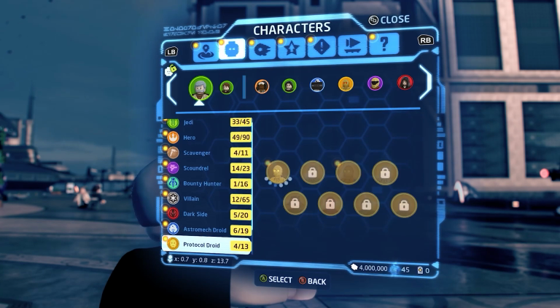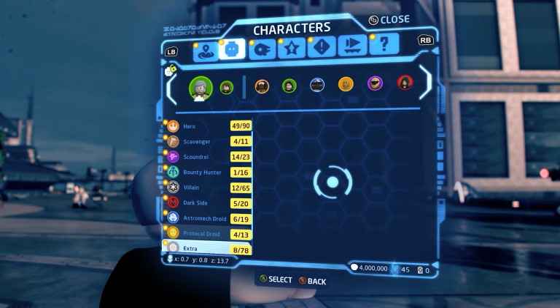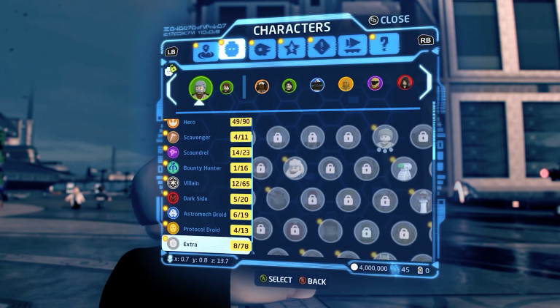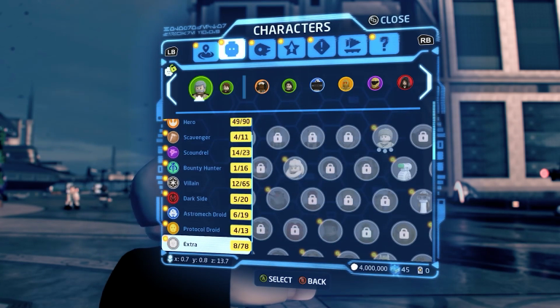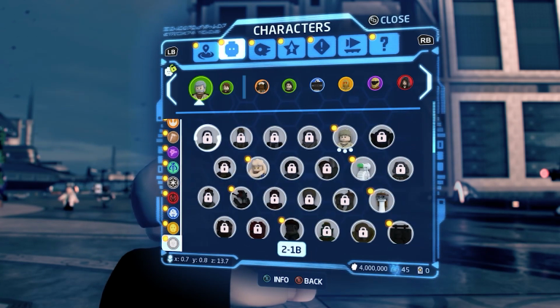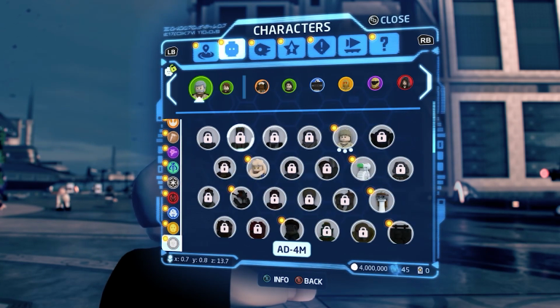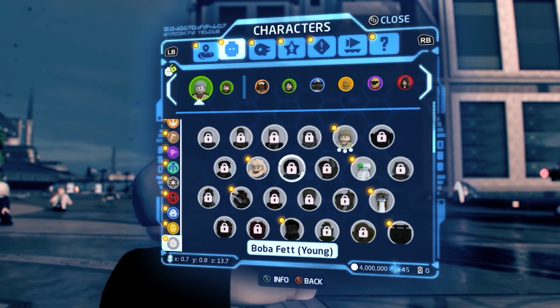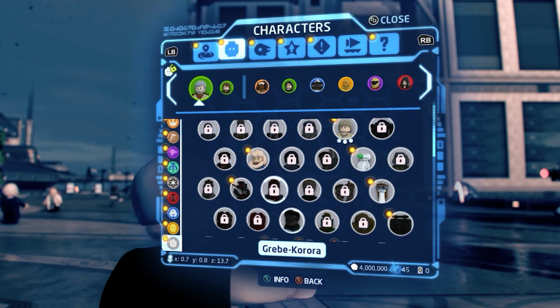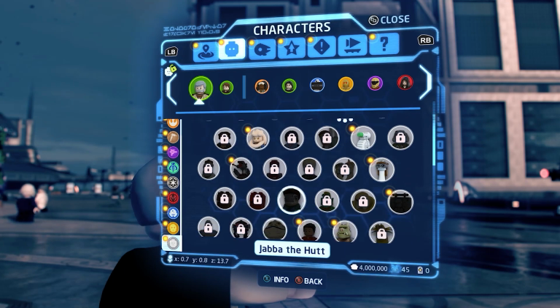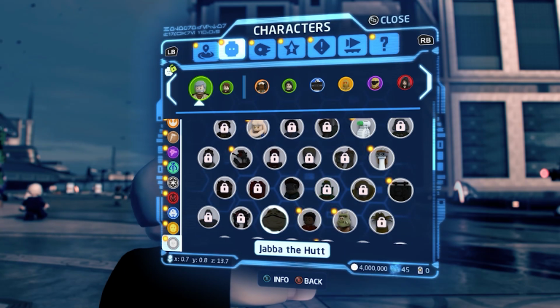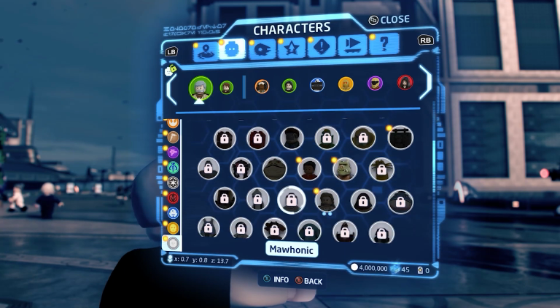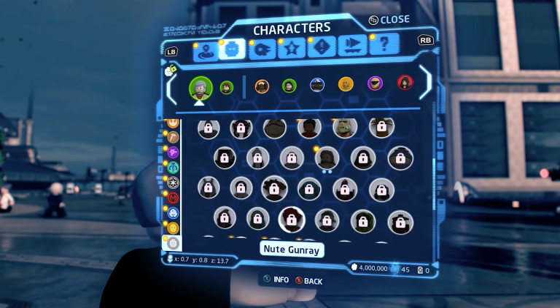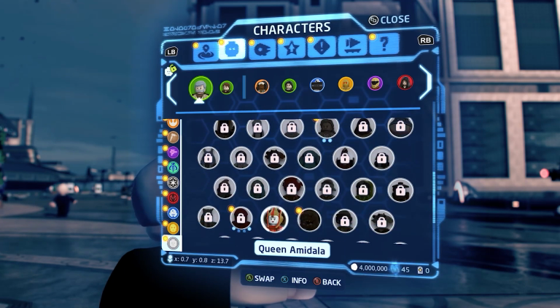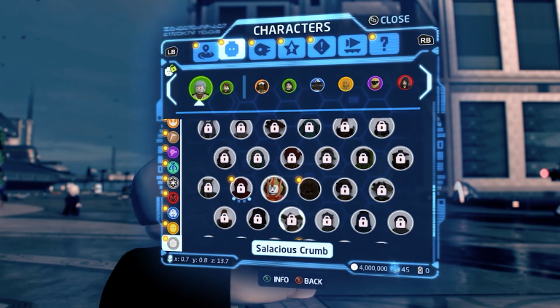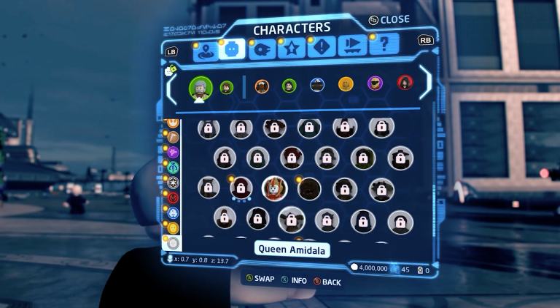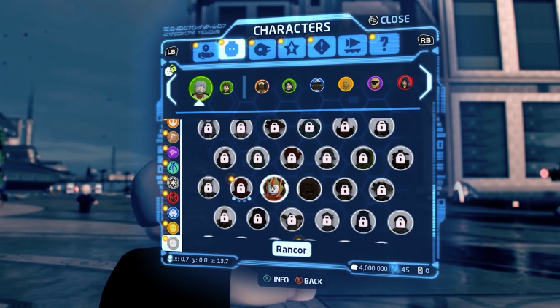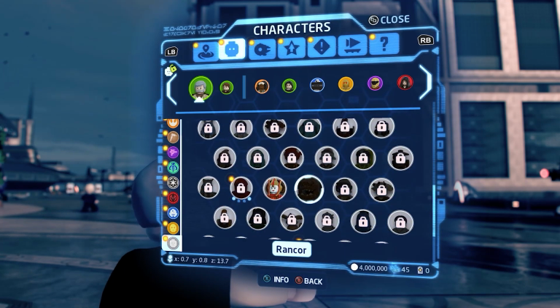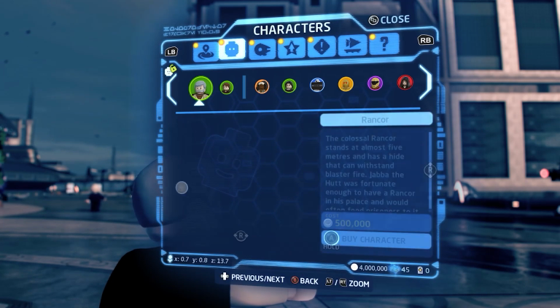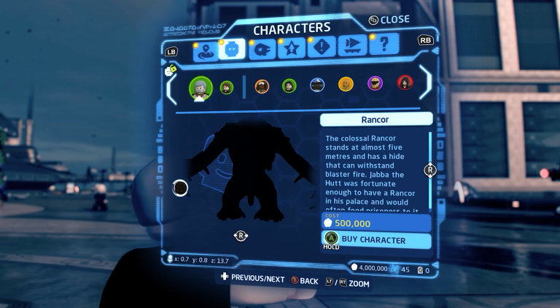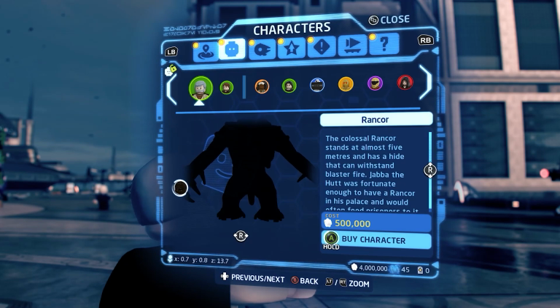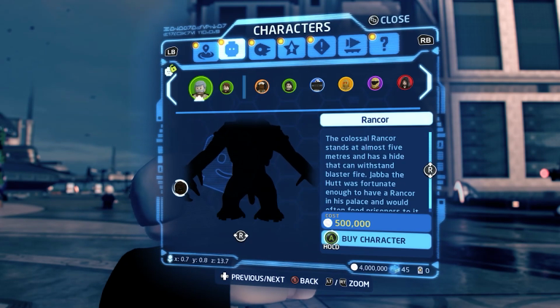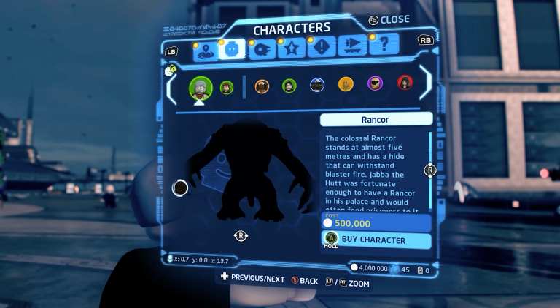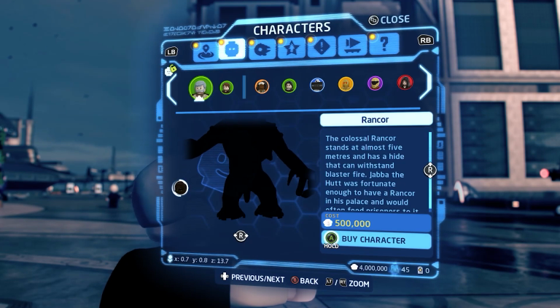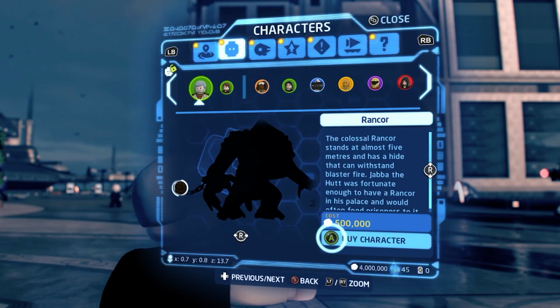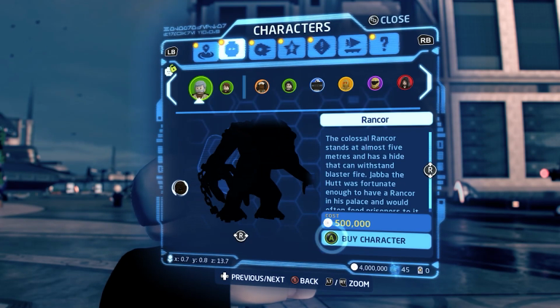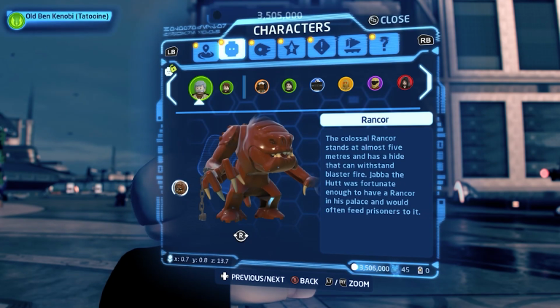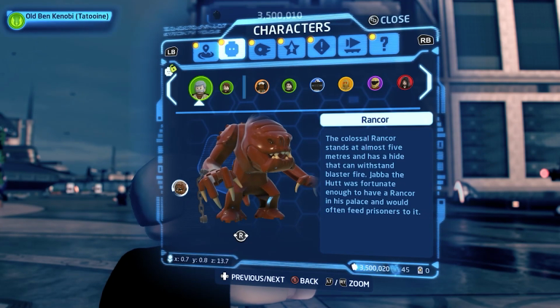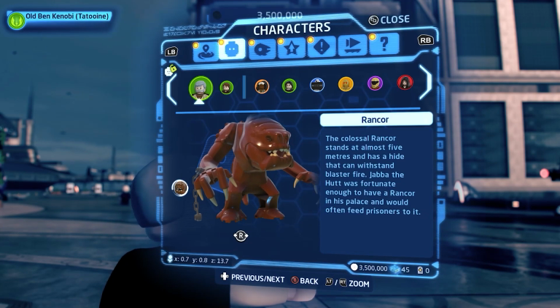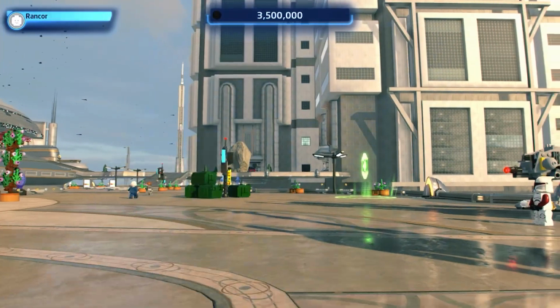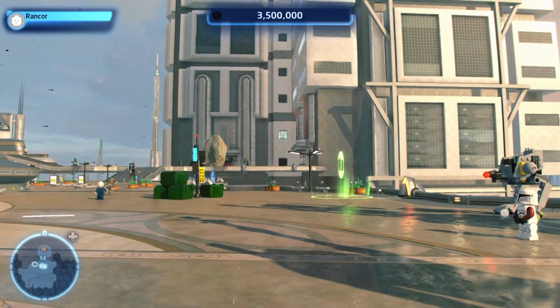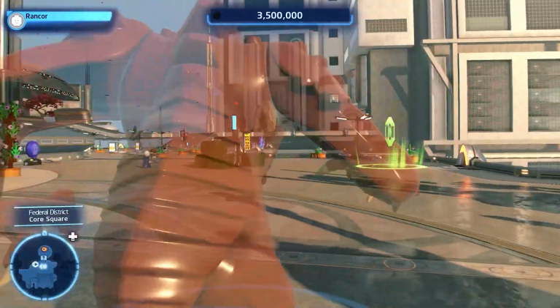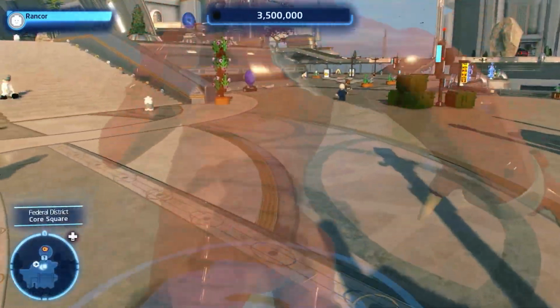You can choose the various appearances for characters and pick any character from a variety of classes. The extra class right at the bottom is for characters that don't fit in any of the other classes, such as the droideka and the rancor.